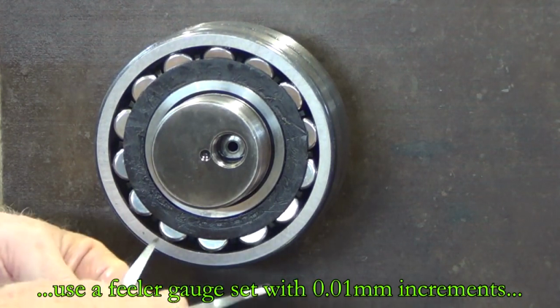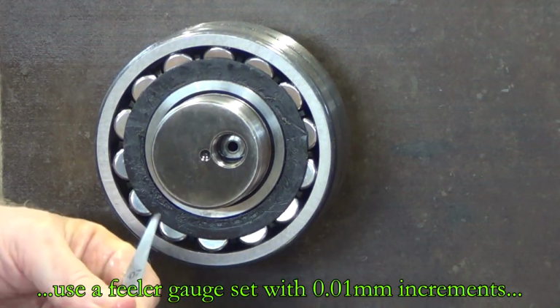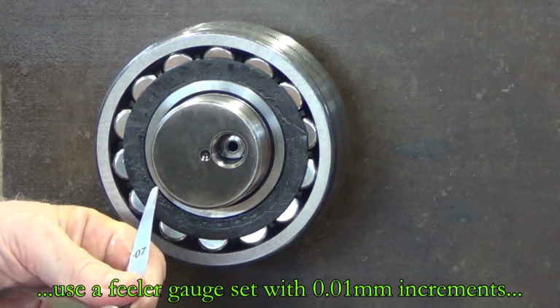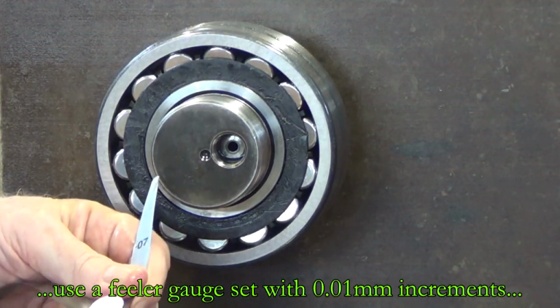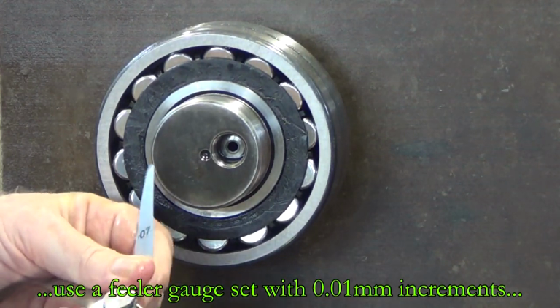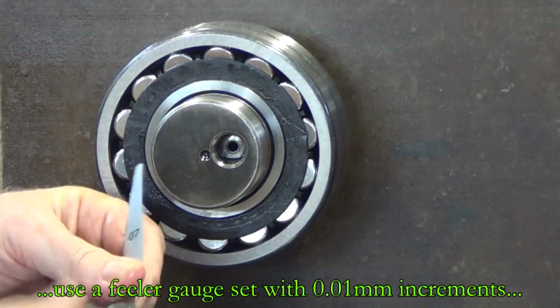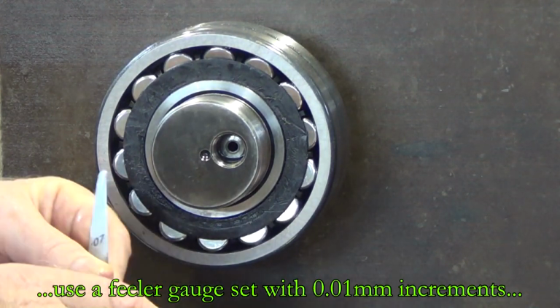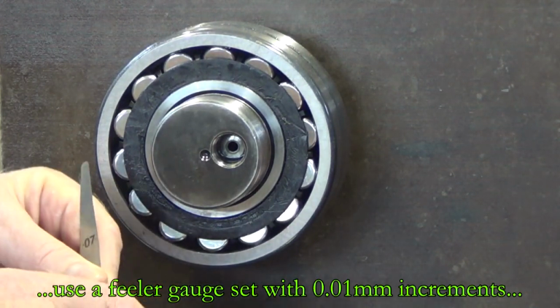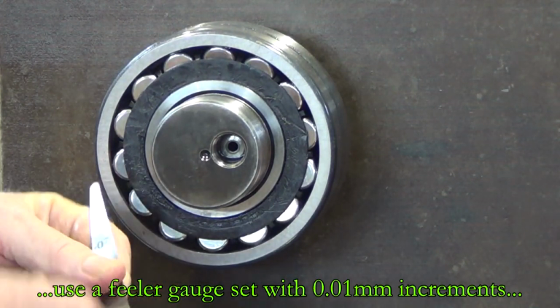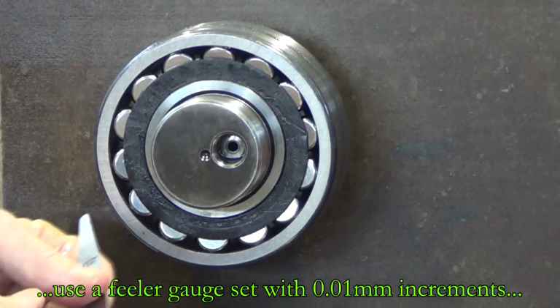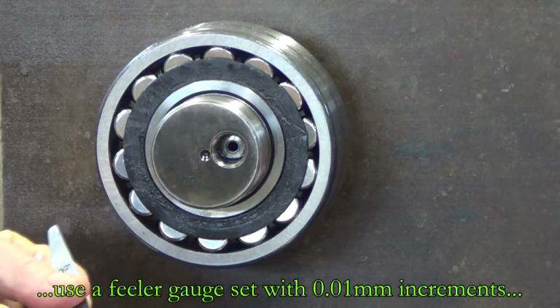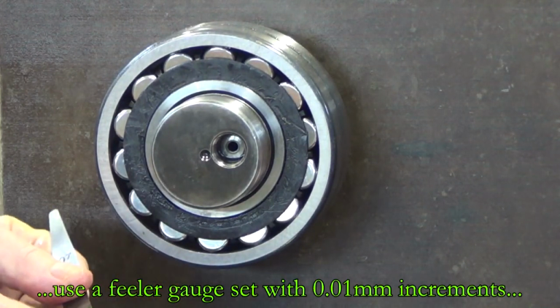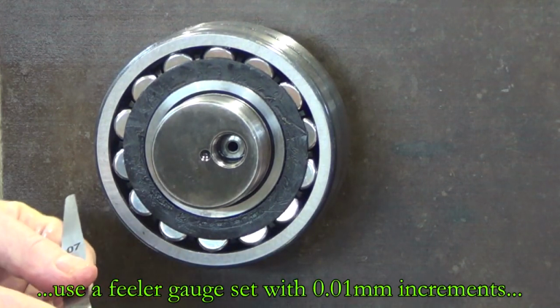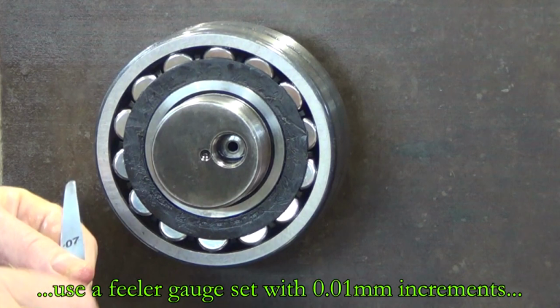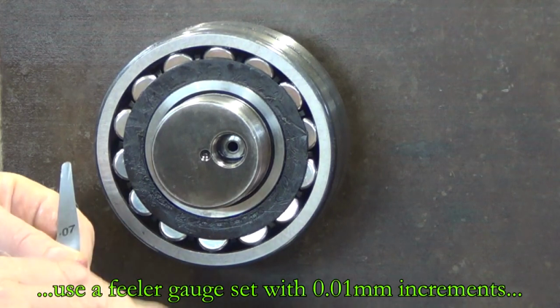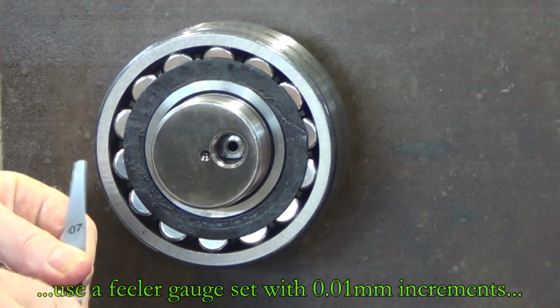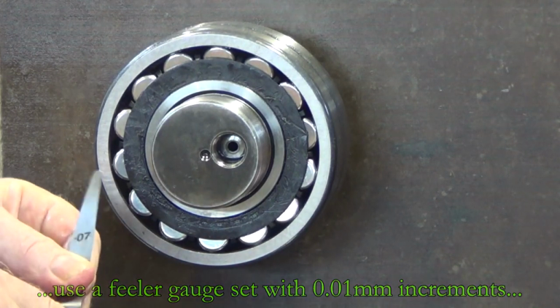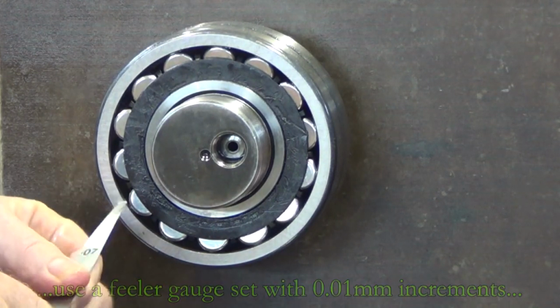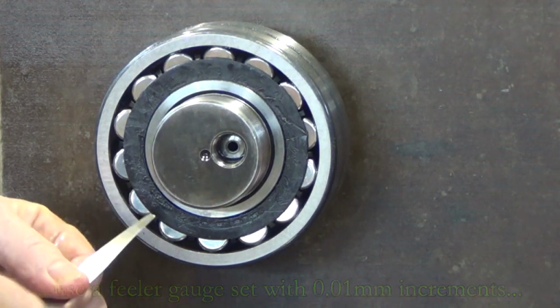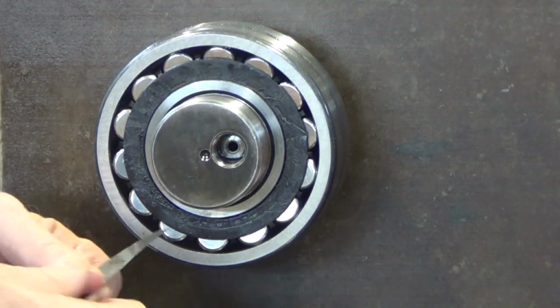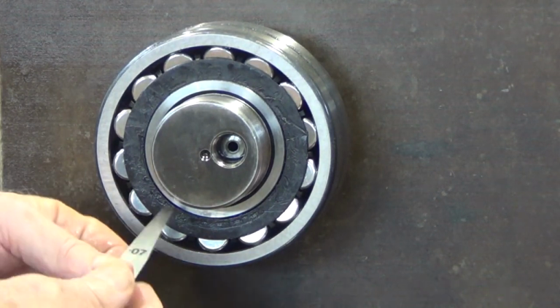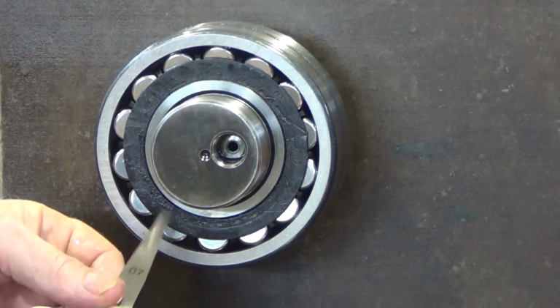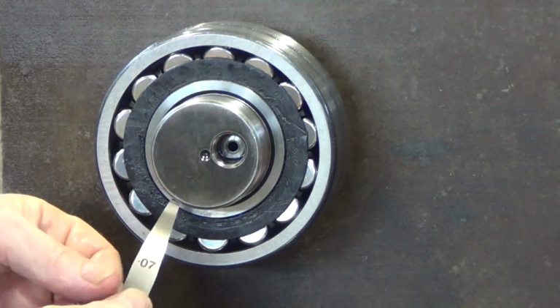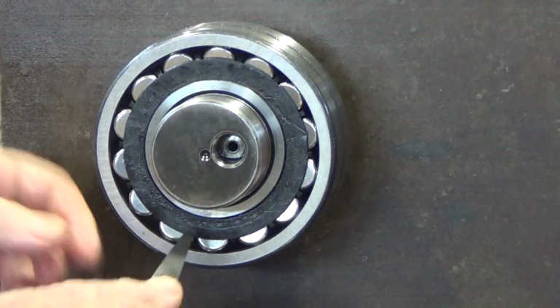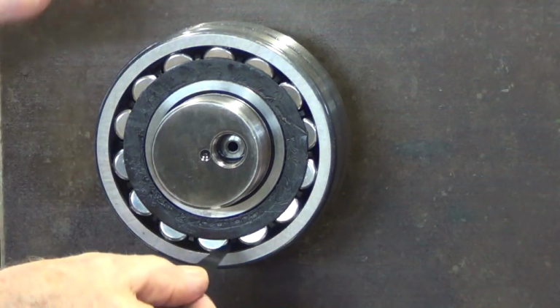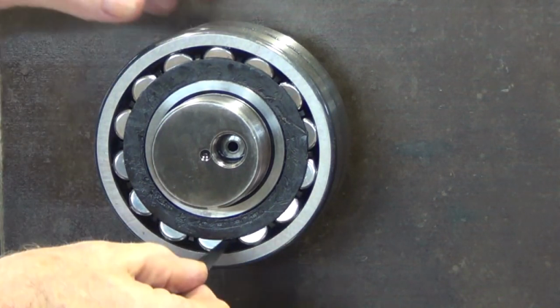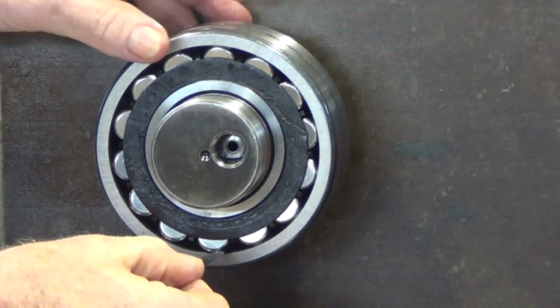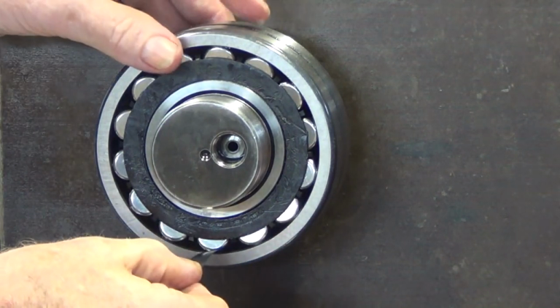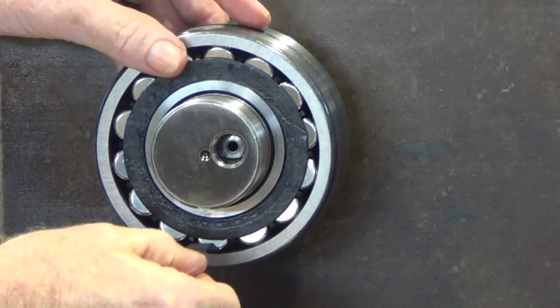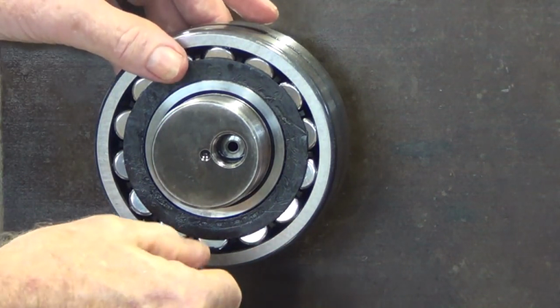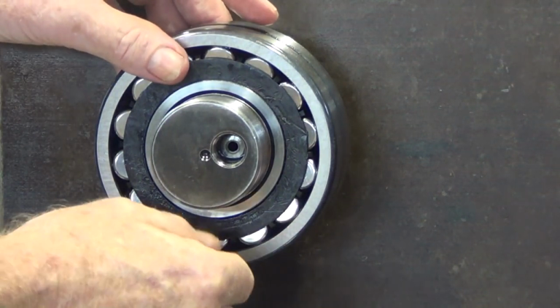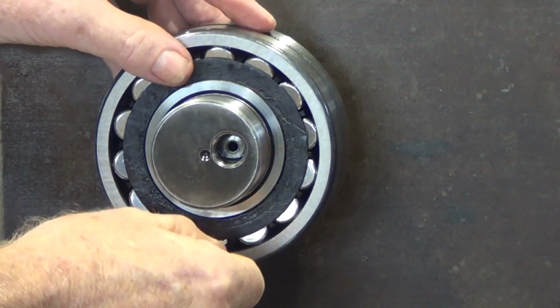So the set that I've got here would be going up in 5, 6, 7, 8, 9 right up to 0.1 of a millimeter or 10 hundredths. You're probably looking at 20–30mm of feeler gauge blade going right underneath or passing right underneath the roller.